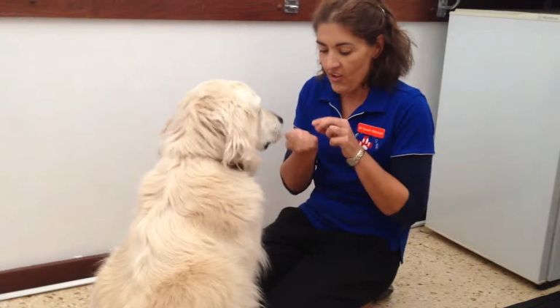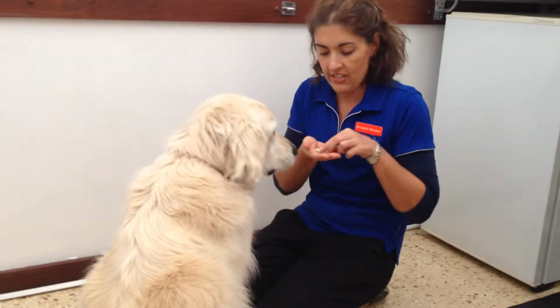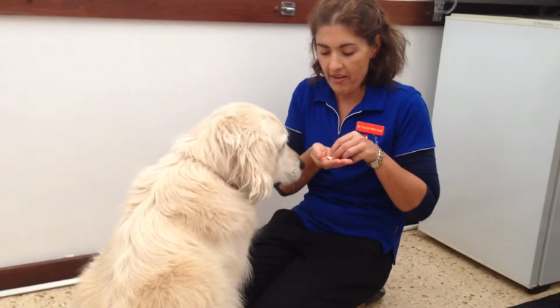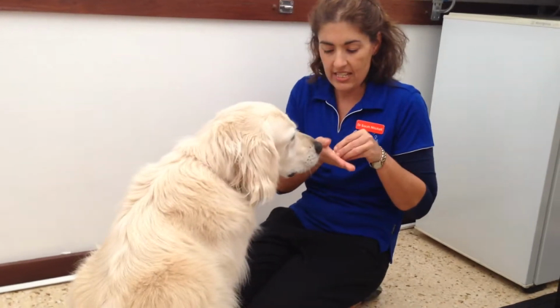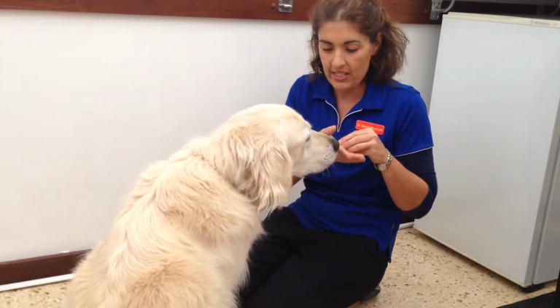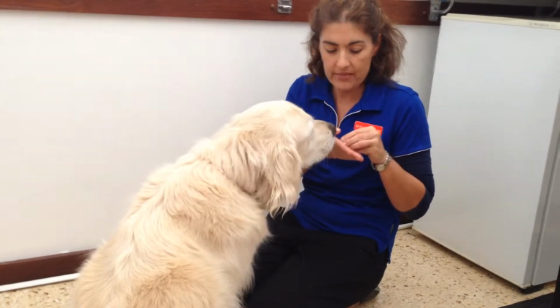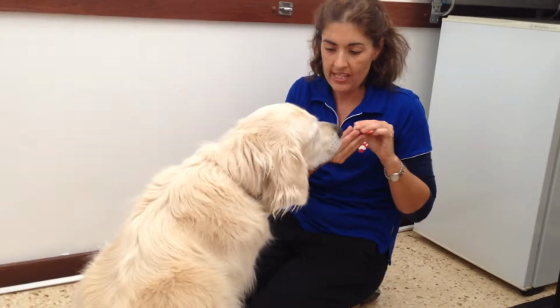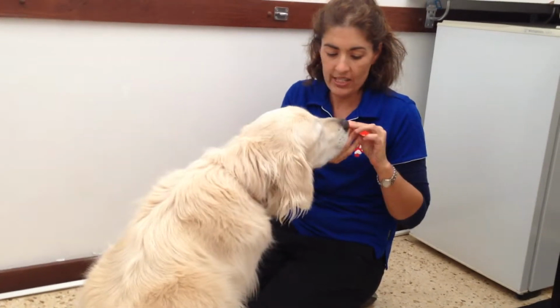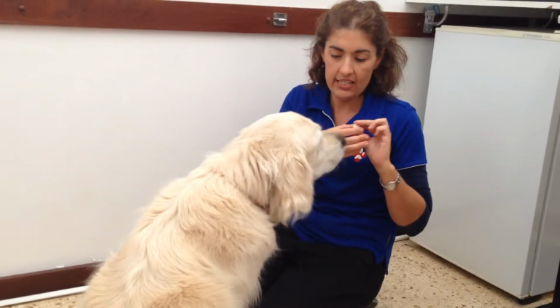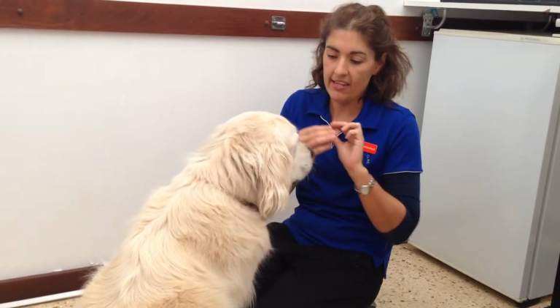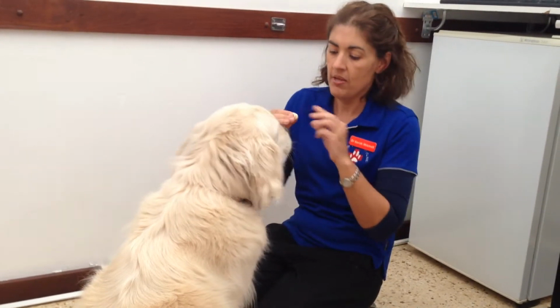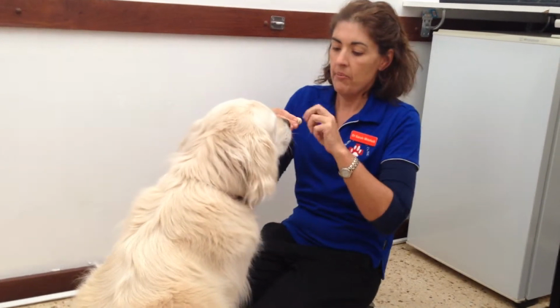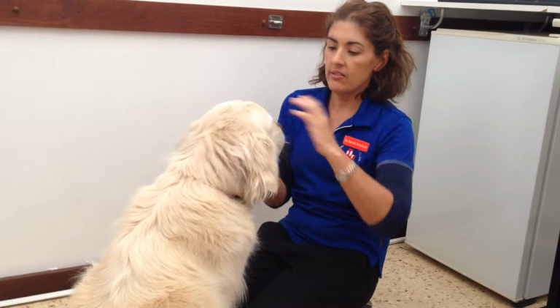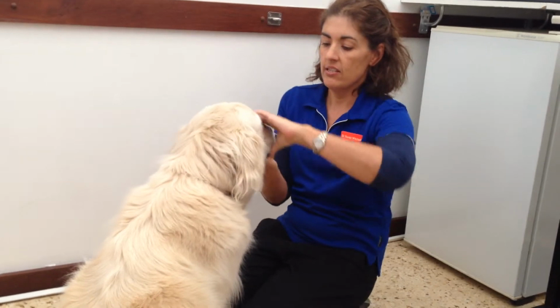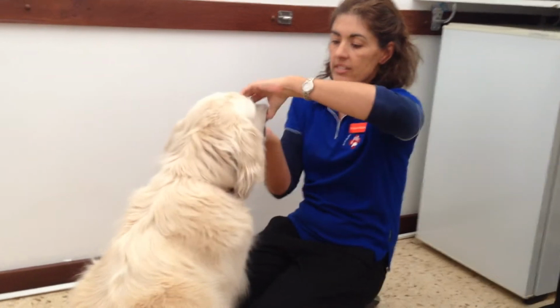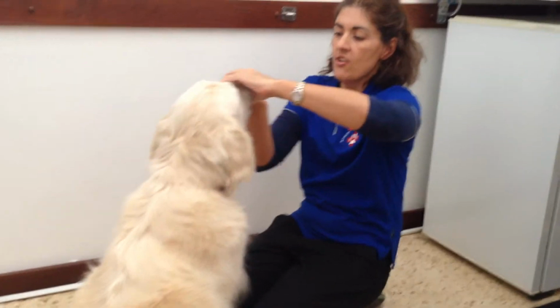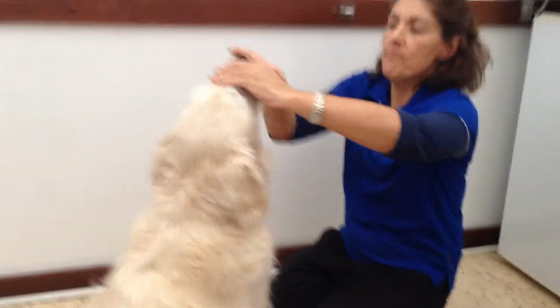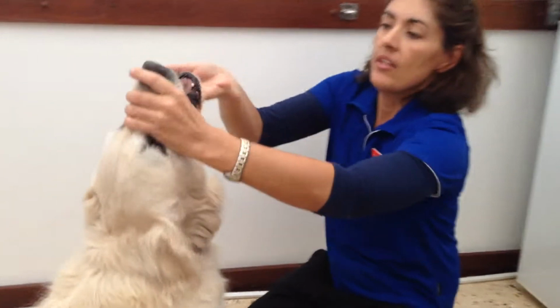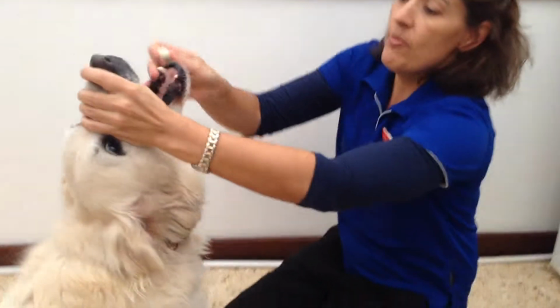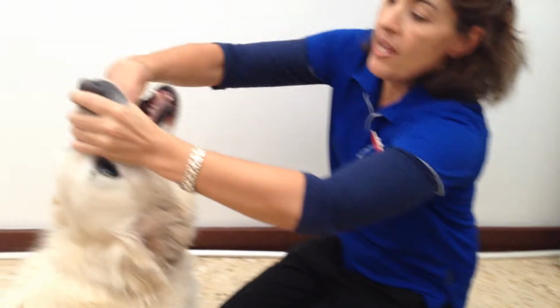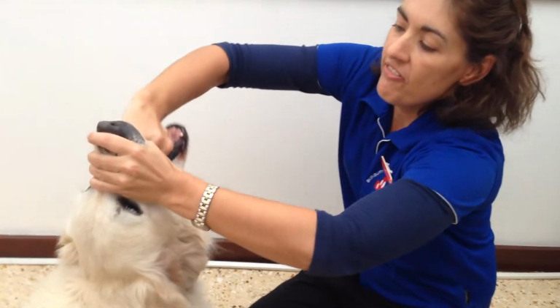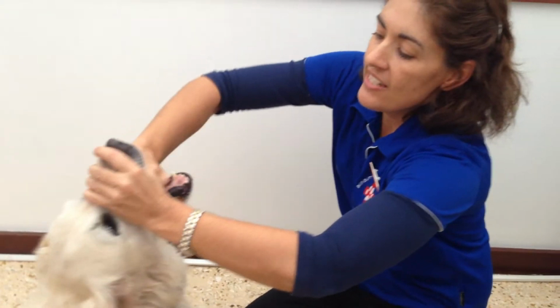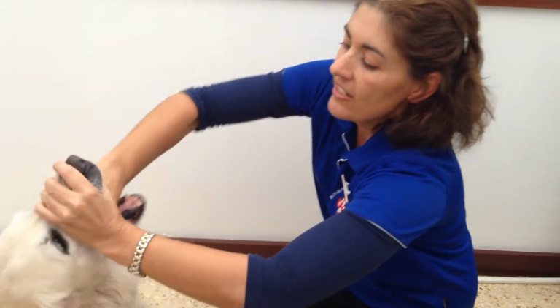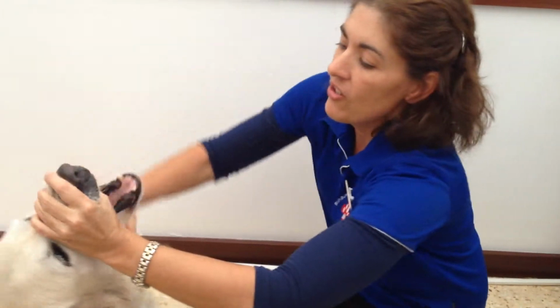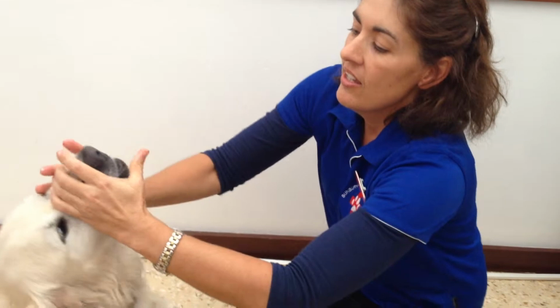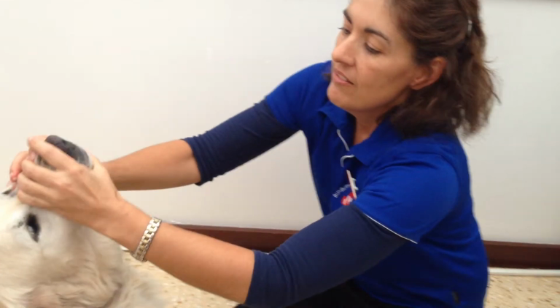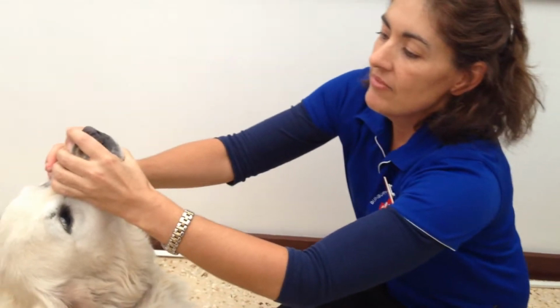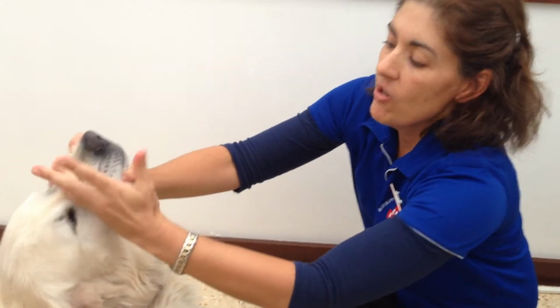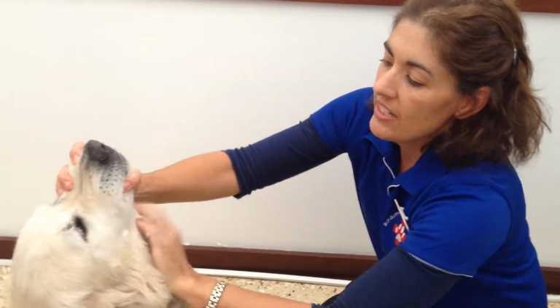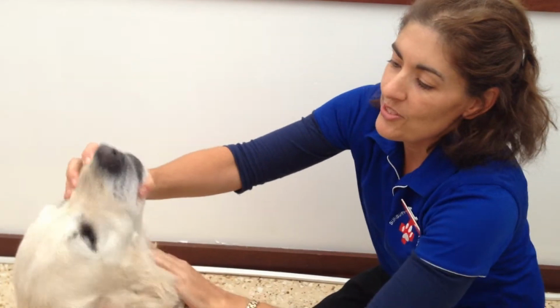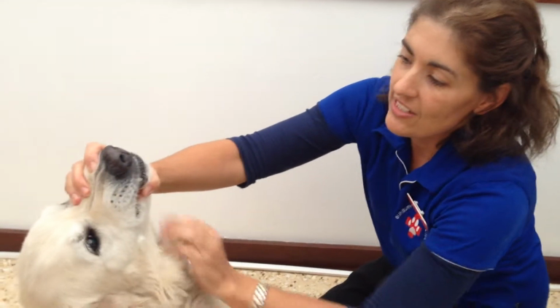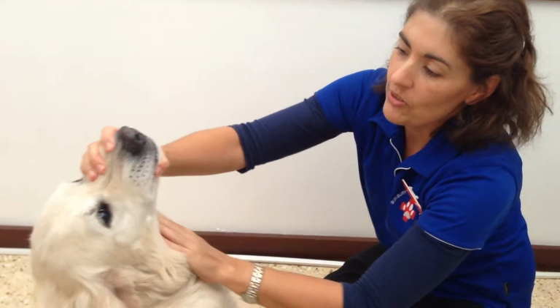Okay, so Marvin needs his worming tablet. He's pretty eager to take them, but the best thing to do is lift his nose up, grab the worm tablets firmly down the back of his throat, and then hold his throat until he swallows.